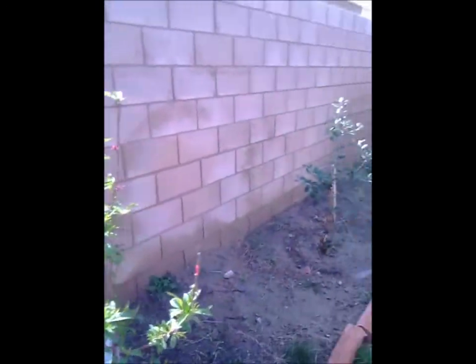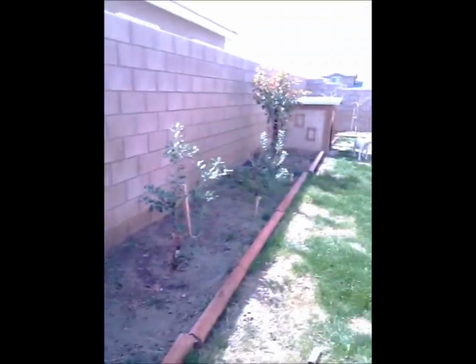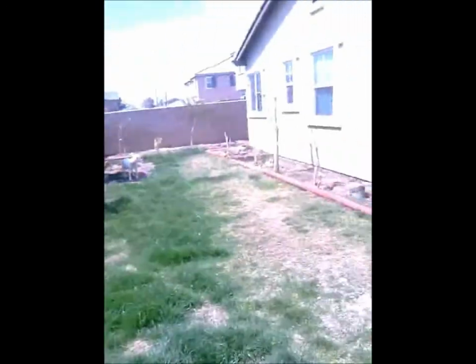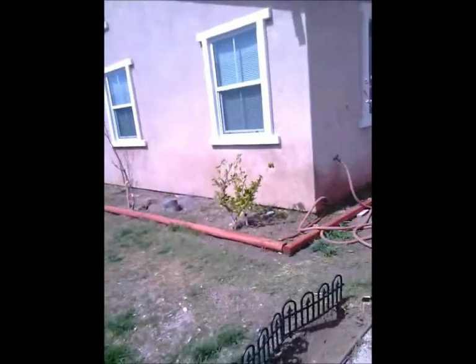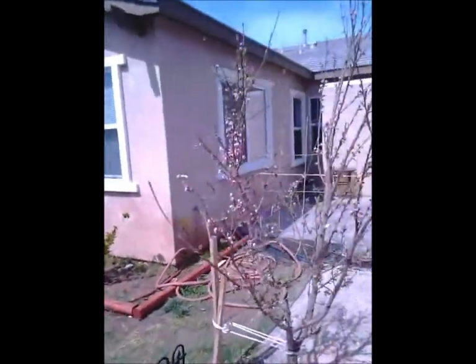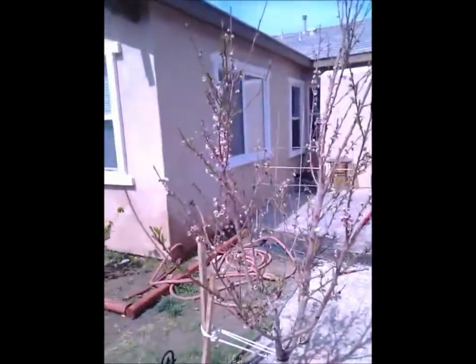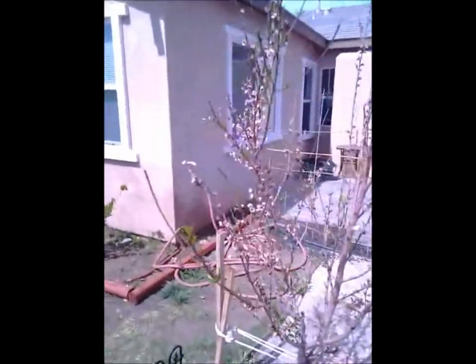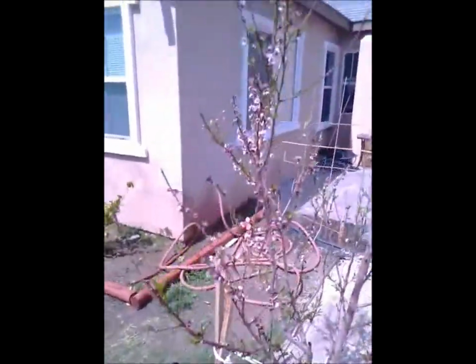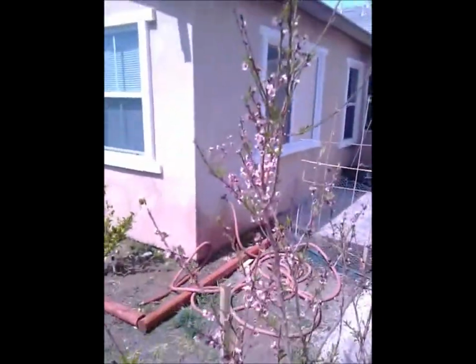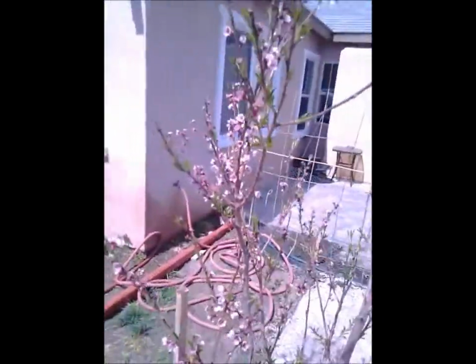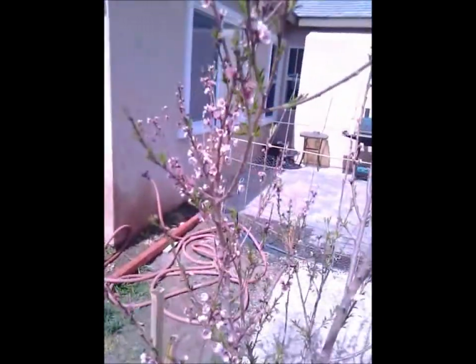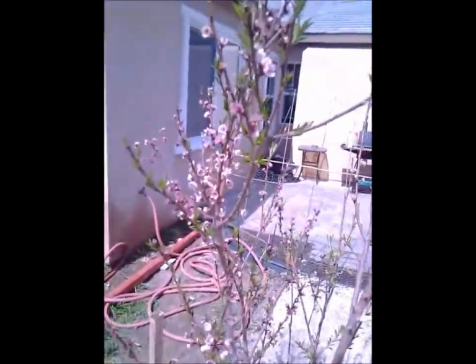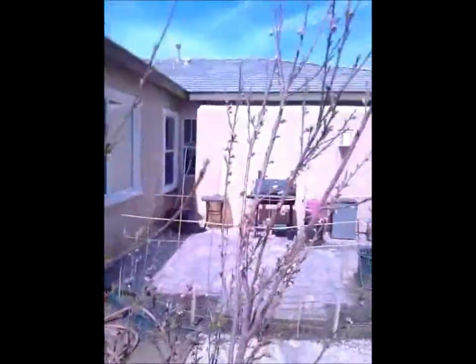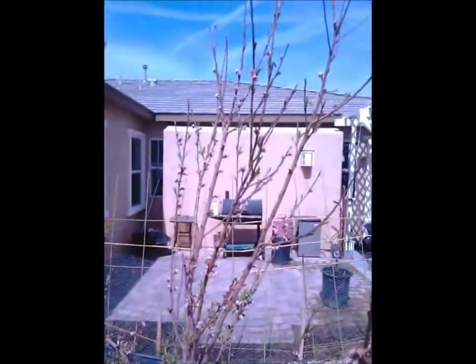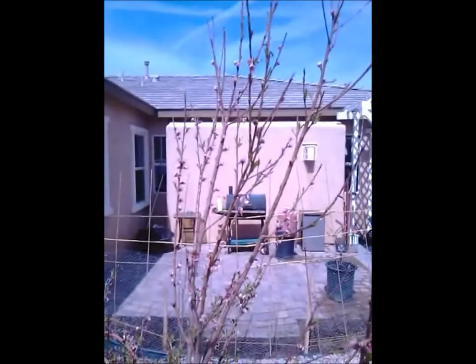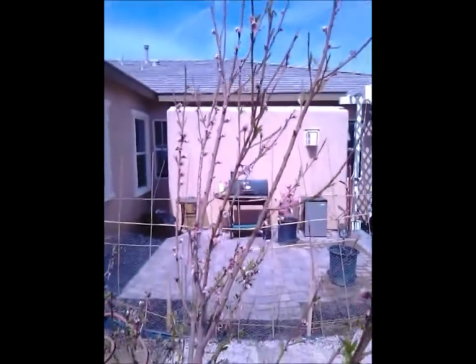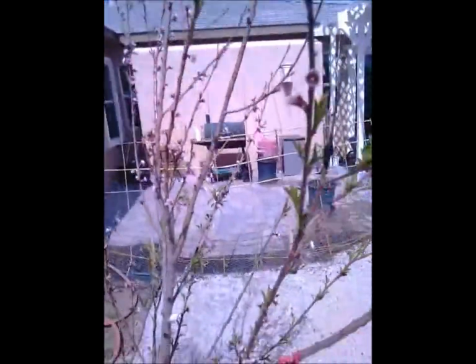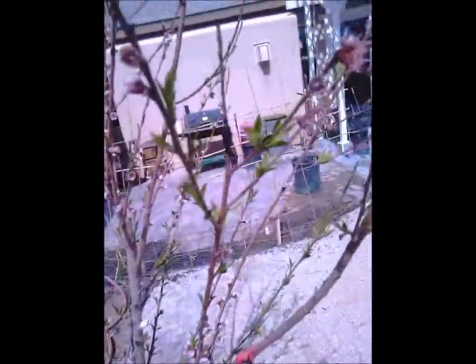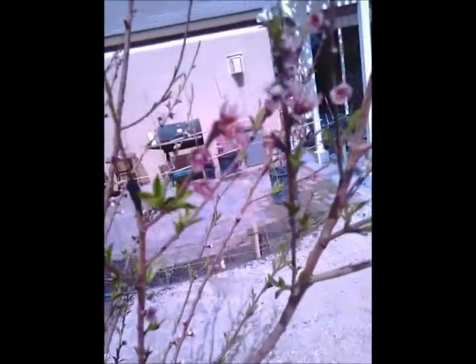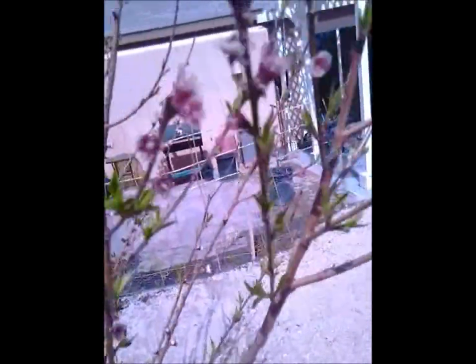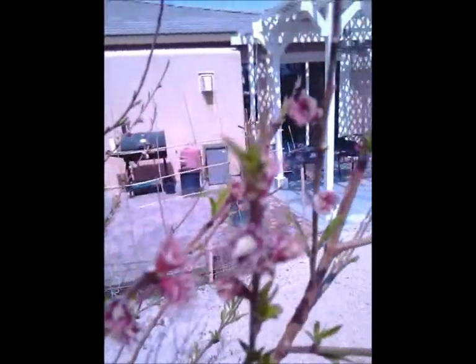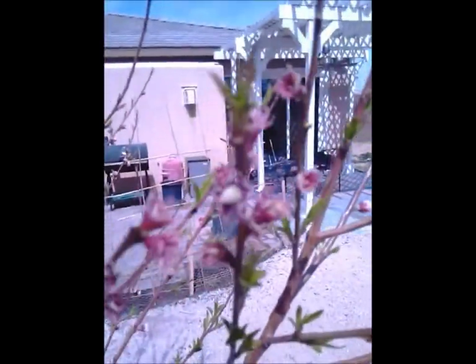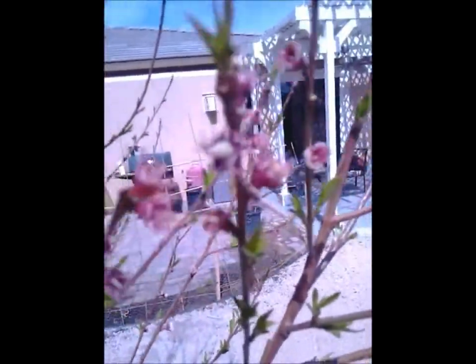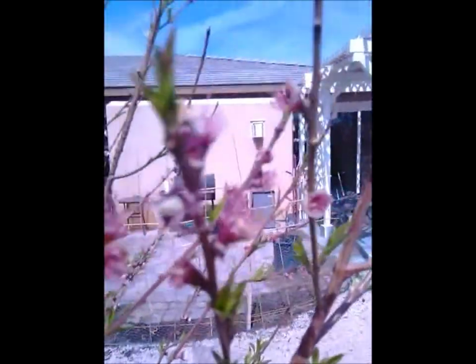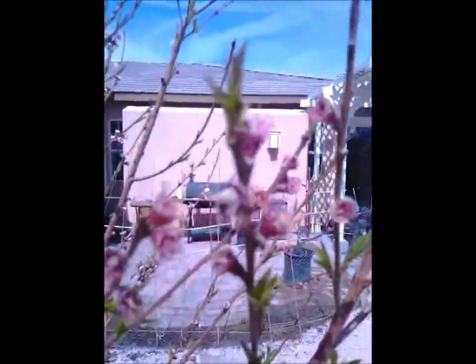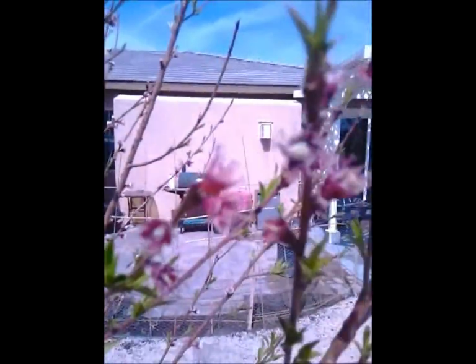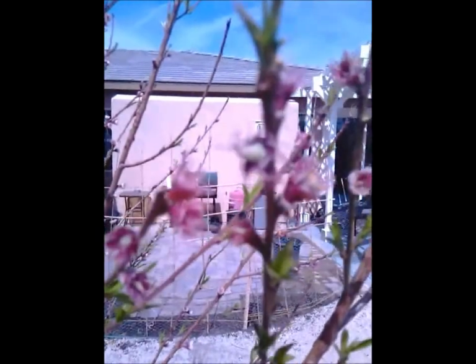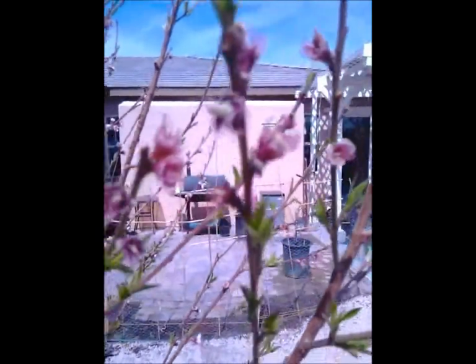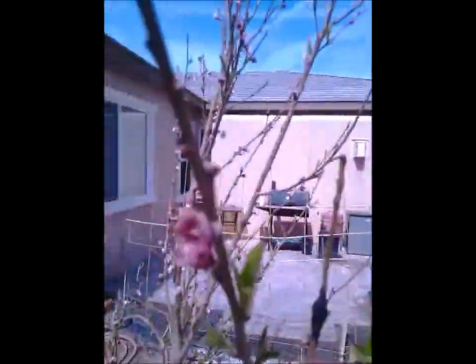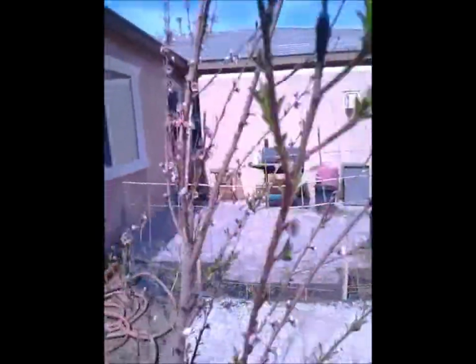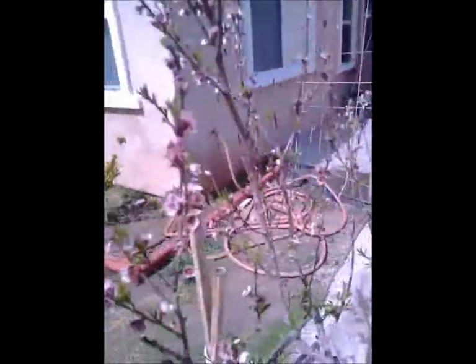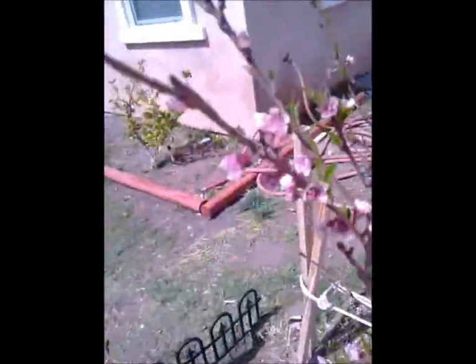Now this one — the first year it bloomed. Look at all these blooms on this tree. The first year is going to be fruit, lots of fruit. Look at that — there's a fruit right there. Nice.